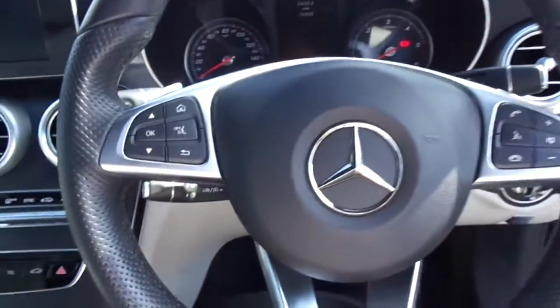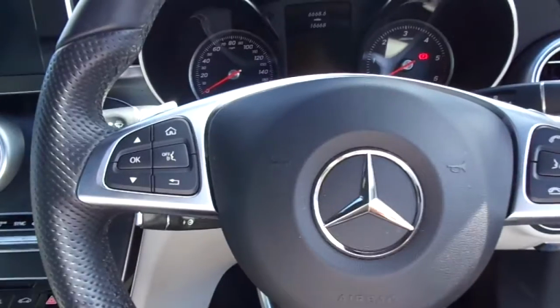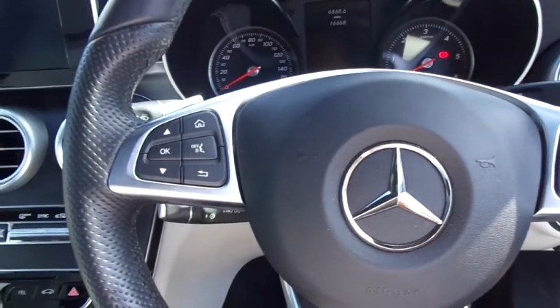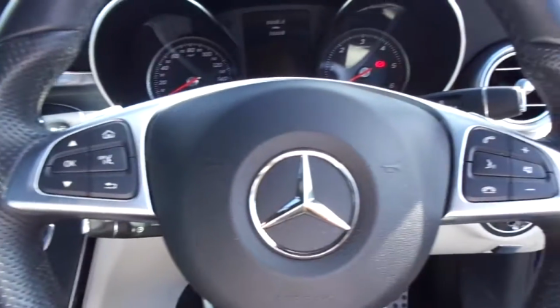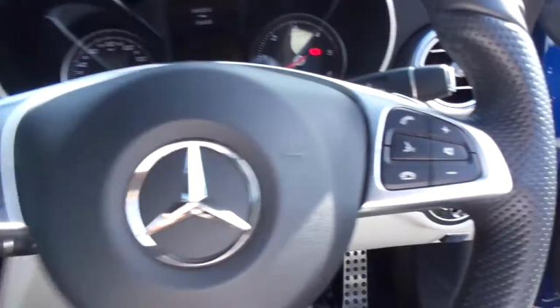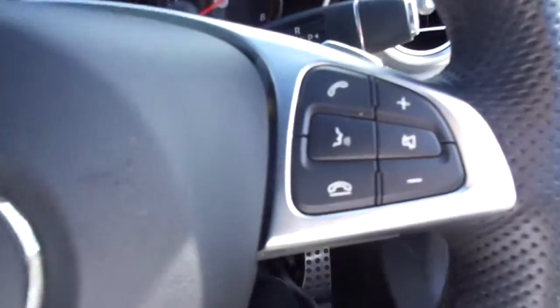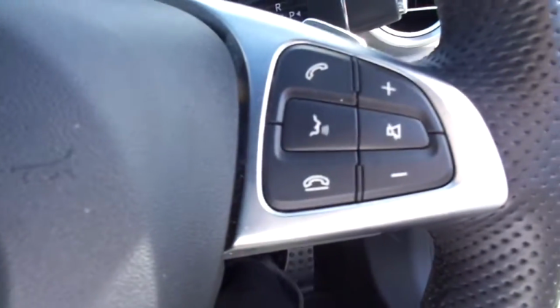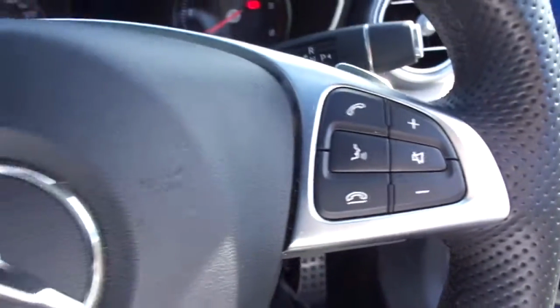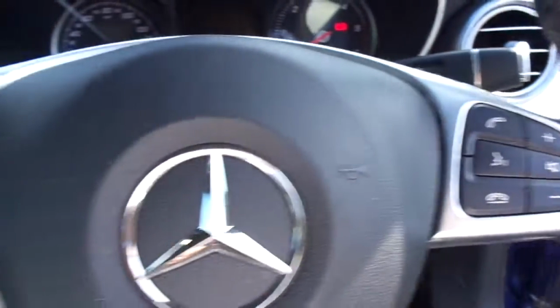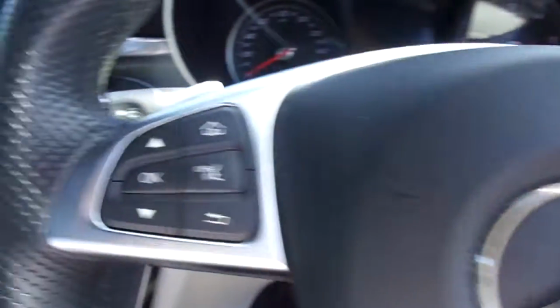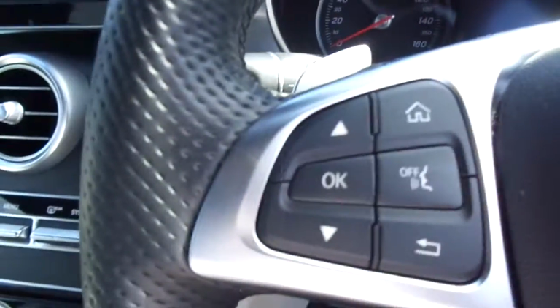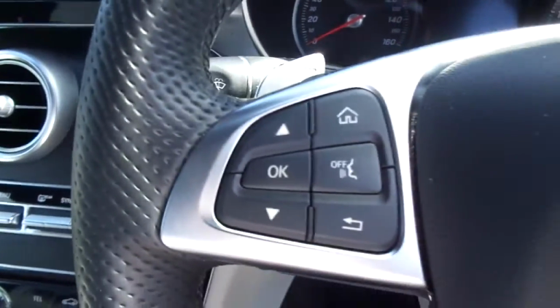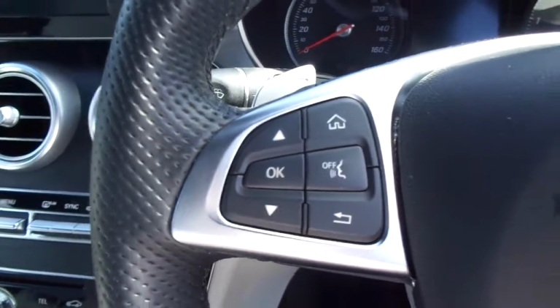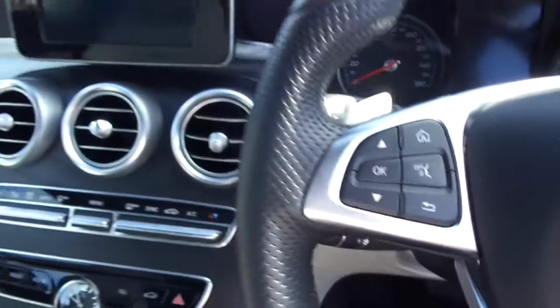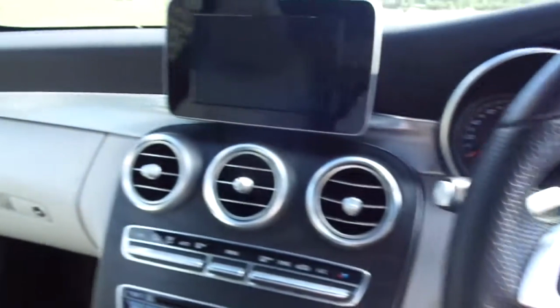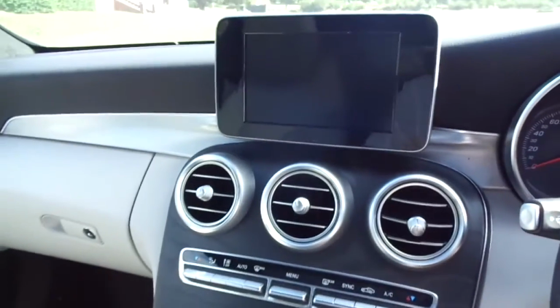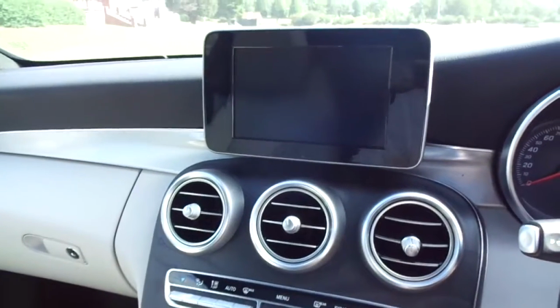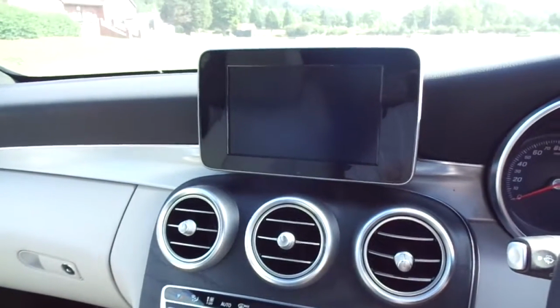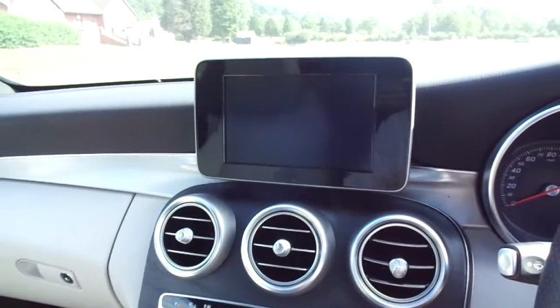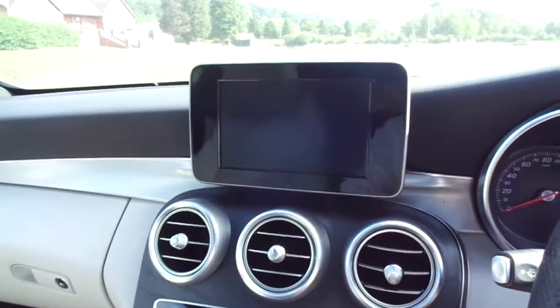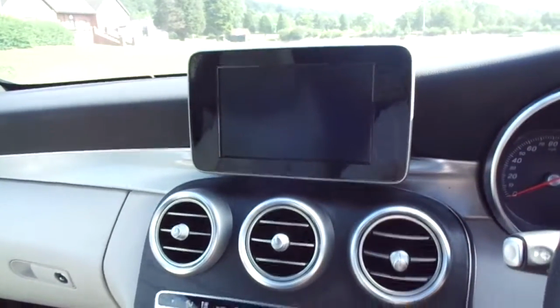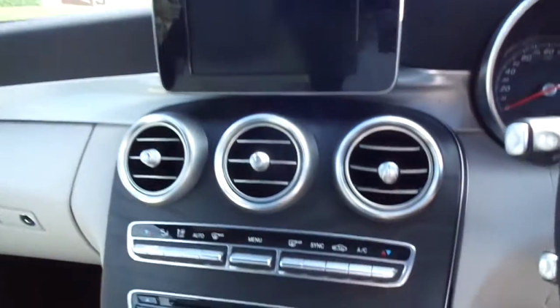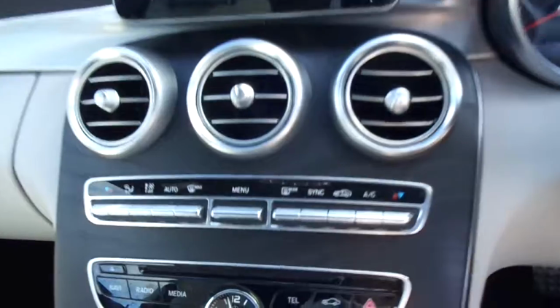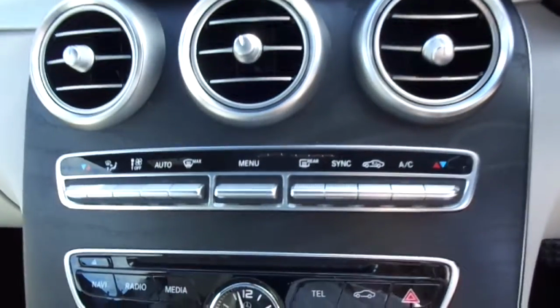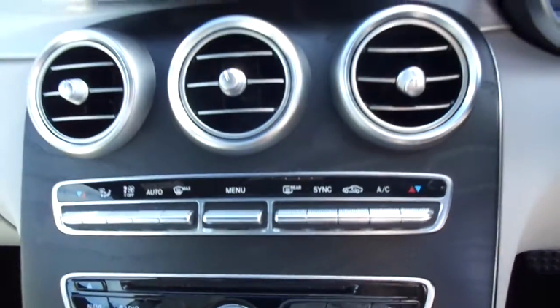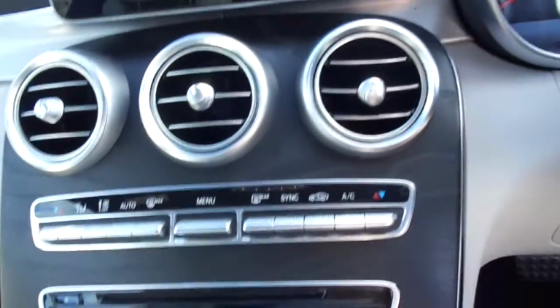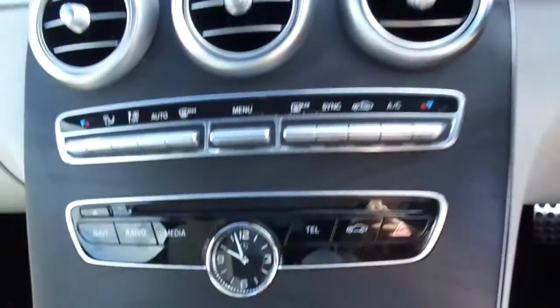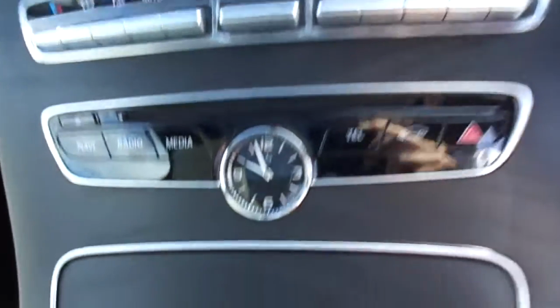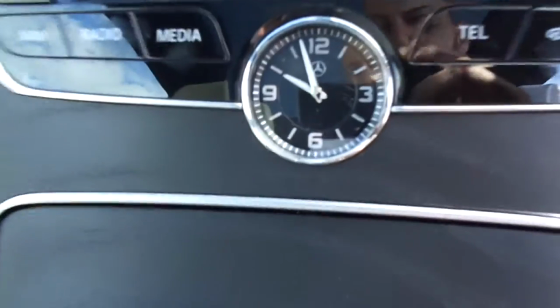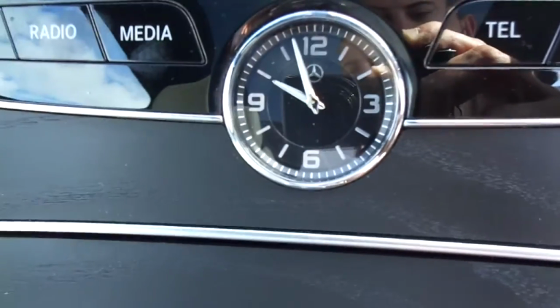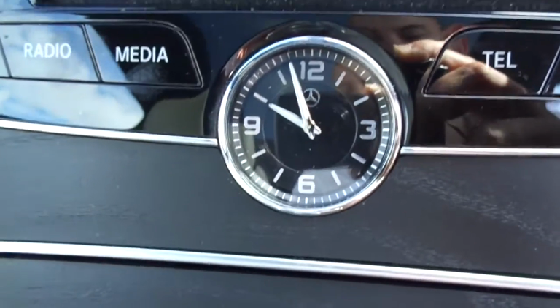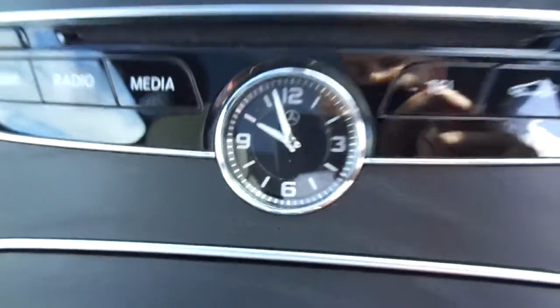Inside you've got a multifunctional steering wheel with Bluetooth phone options, volume controls, and system controls. You've got your seven inch multimedia centre in the middle, dual aircon, and your classic Mercedes clock.